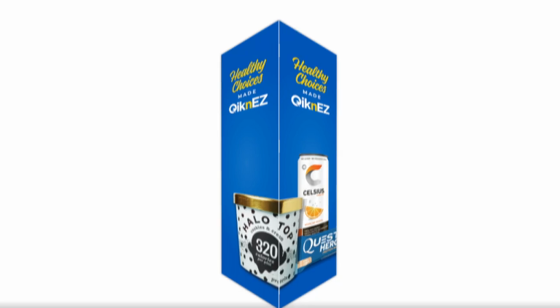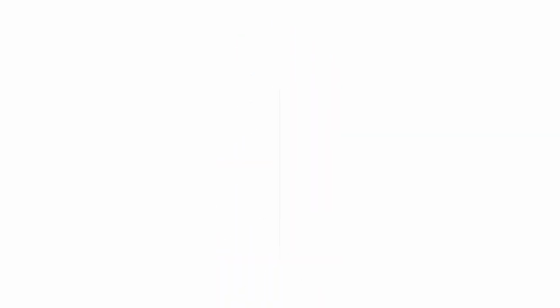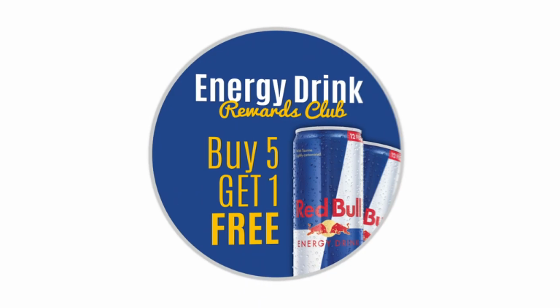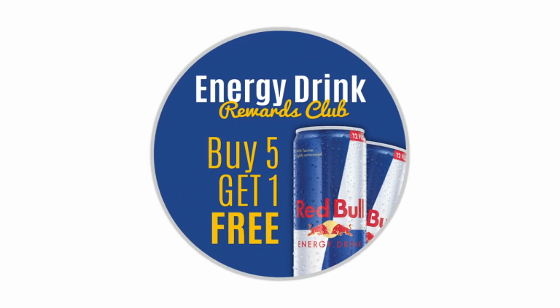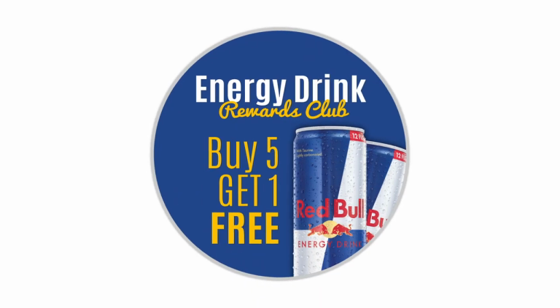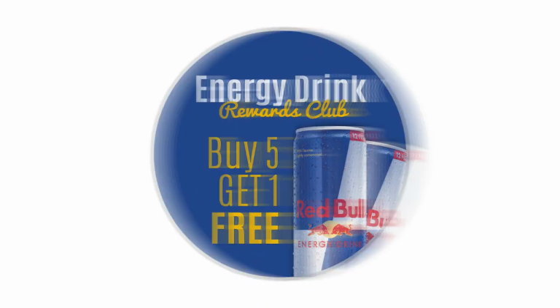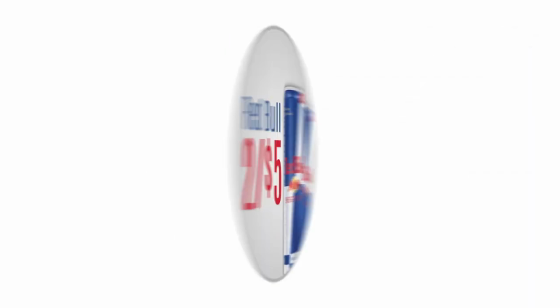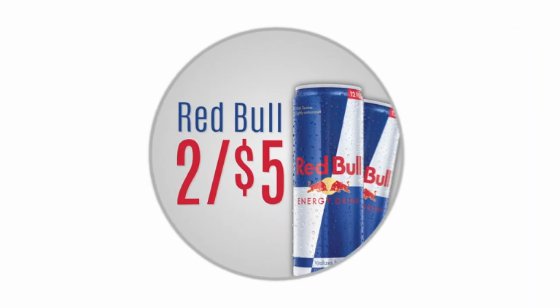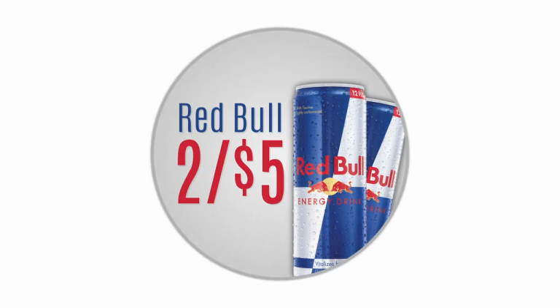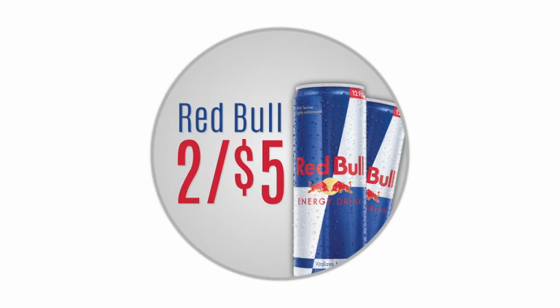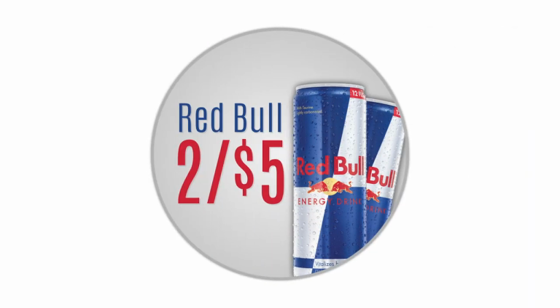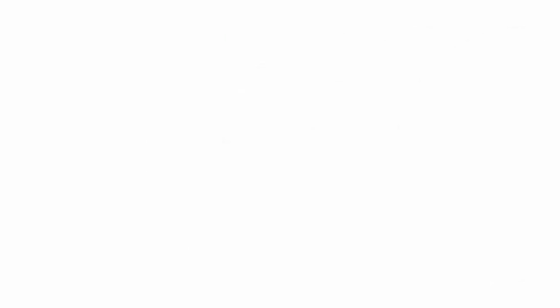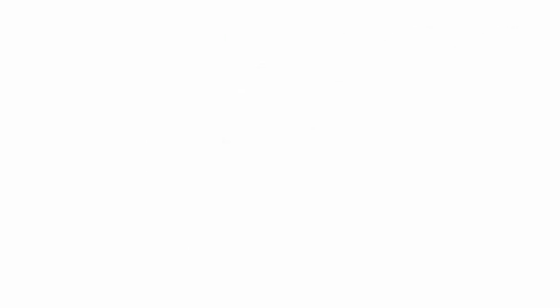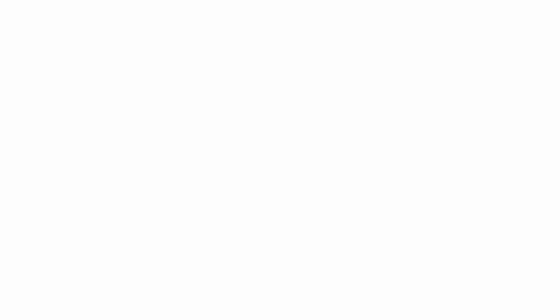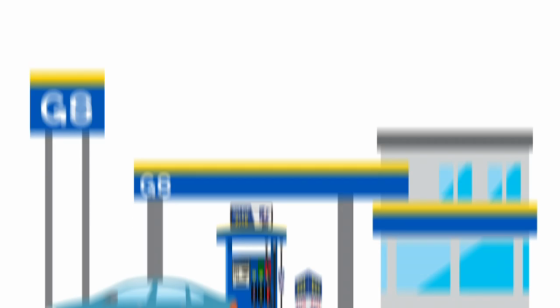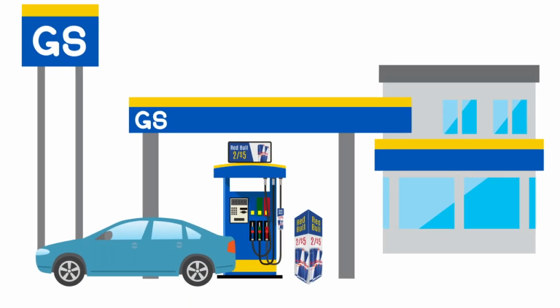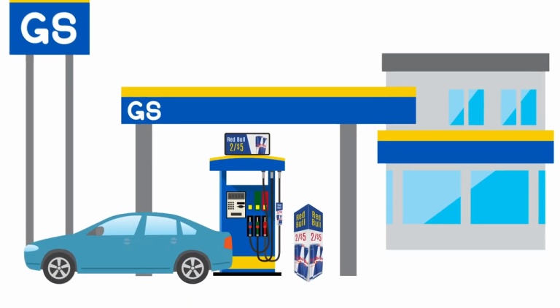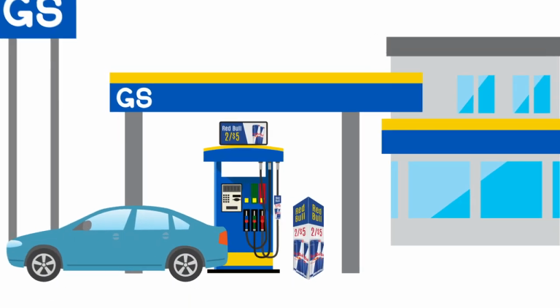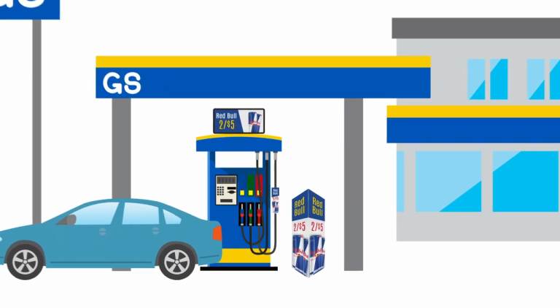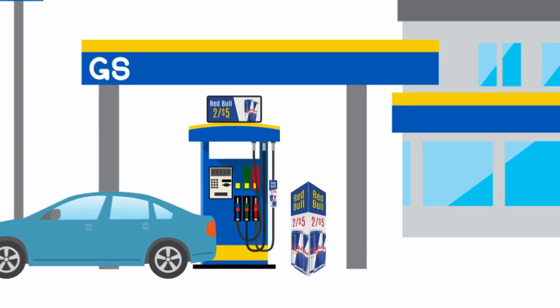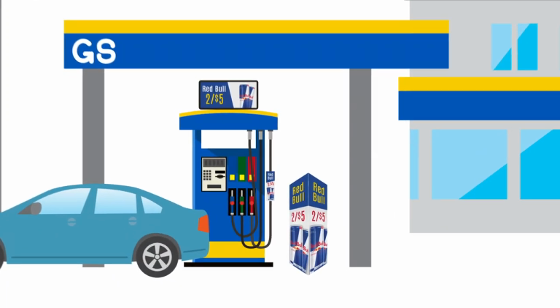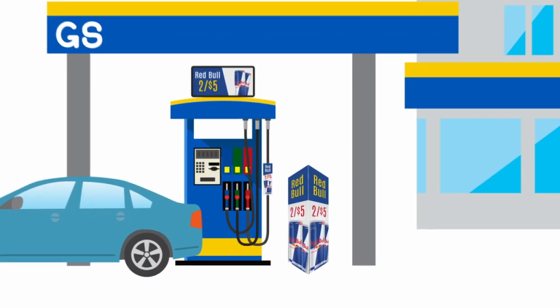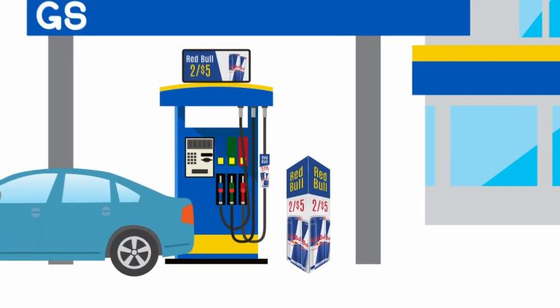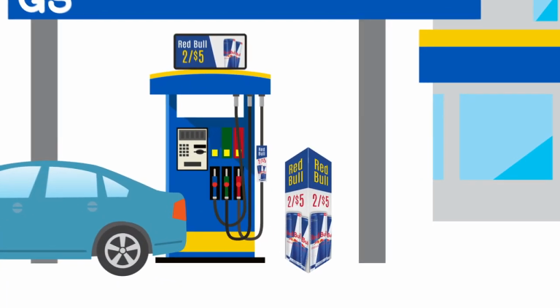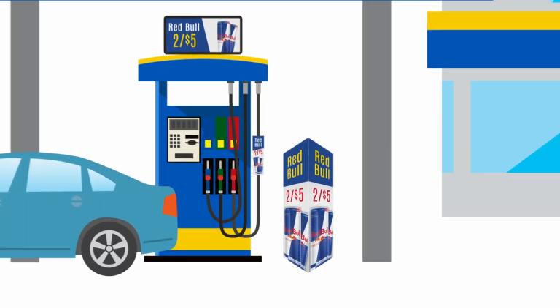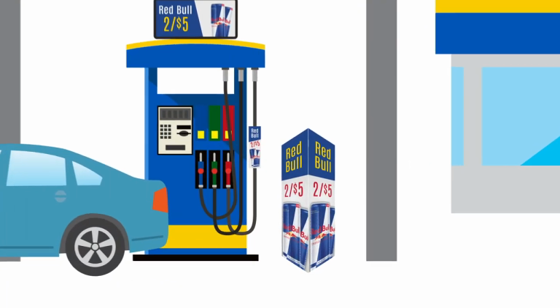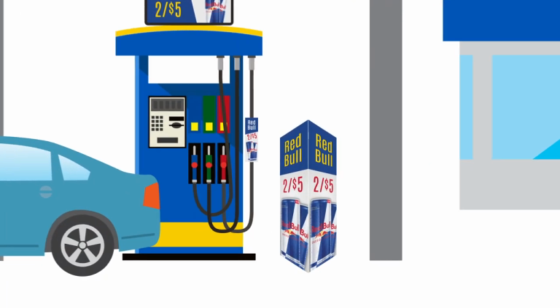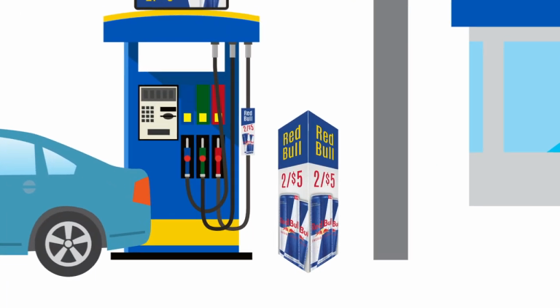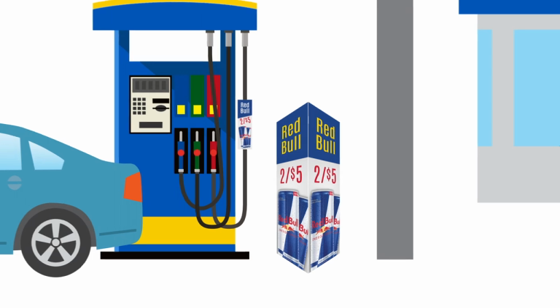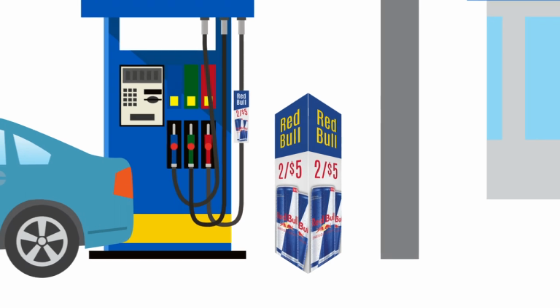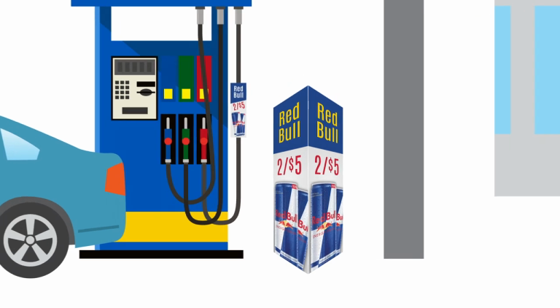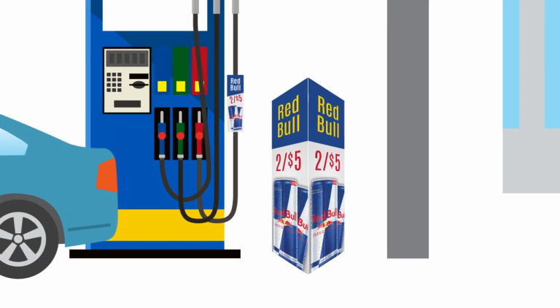Advertising loyalty programs or sale items is essential to your business growing. Use bollard signs to advertise these types of things and entice your customers to head into your store for more products and savings.